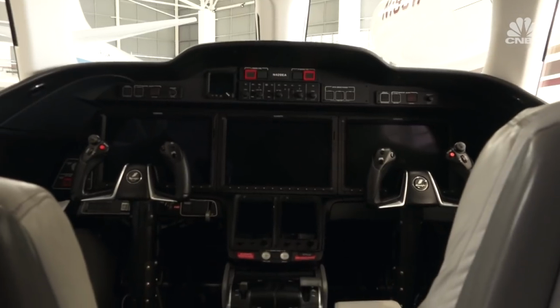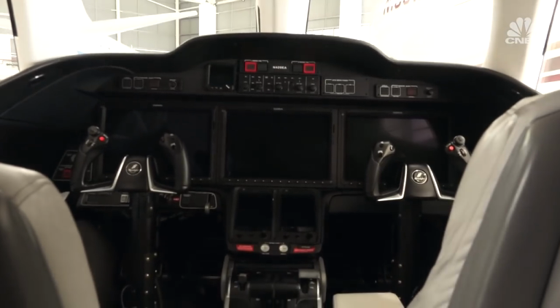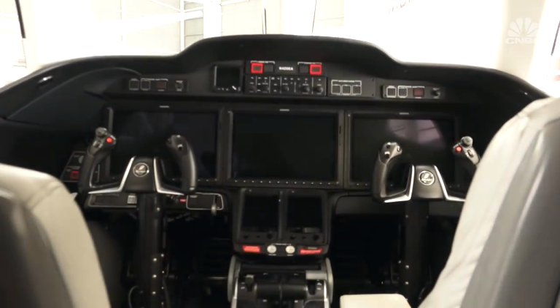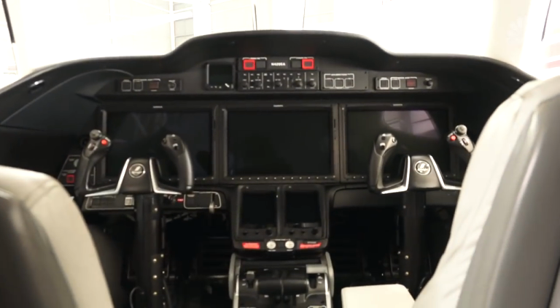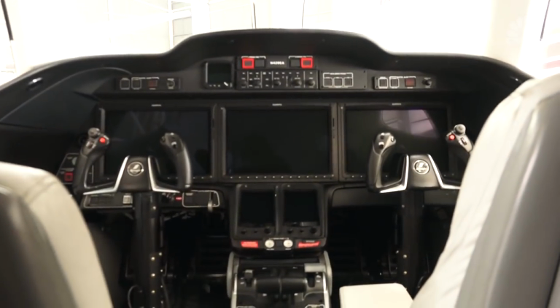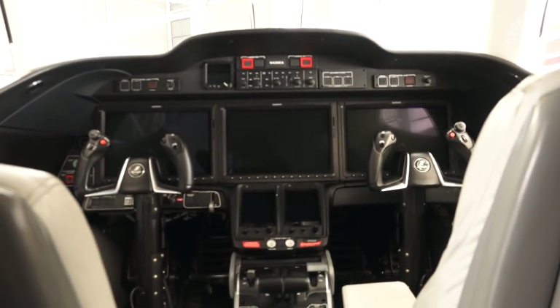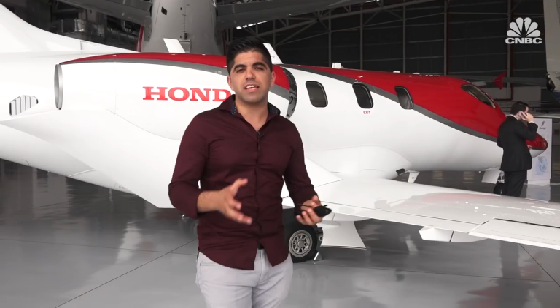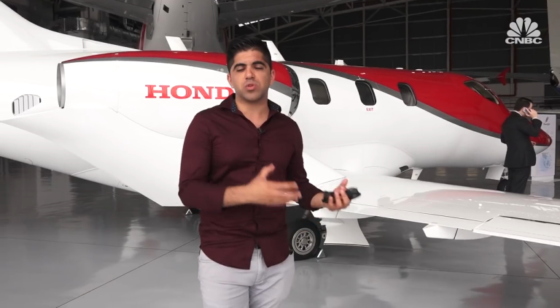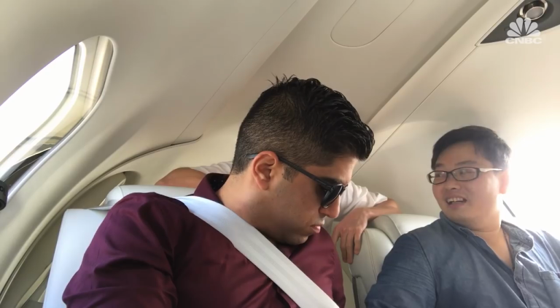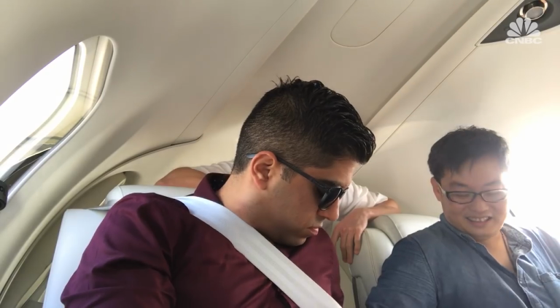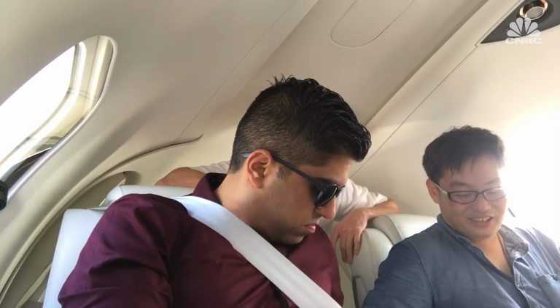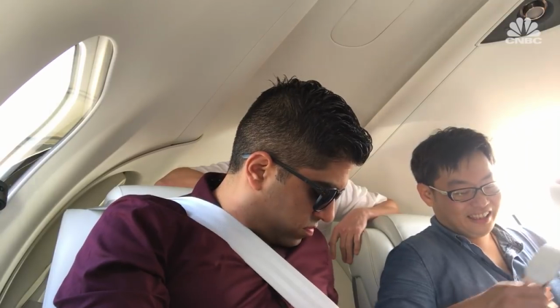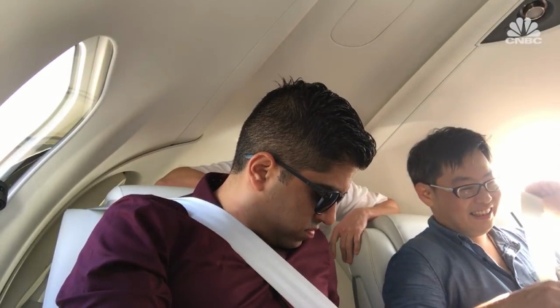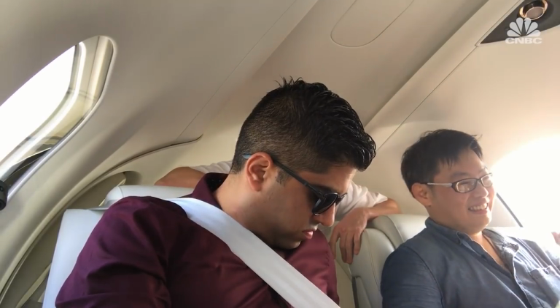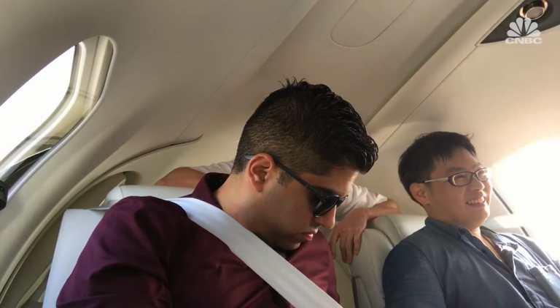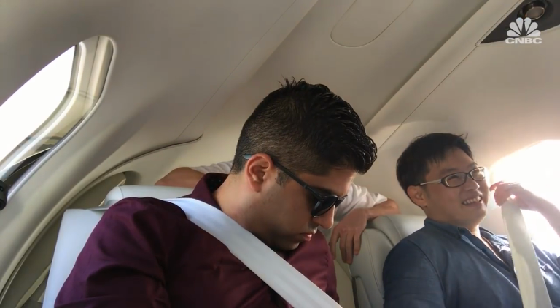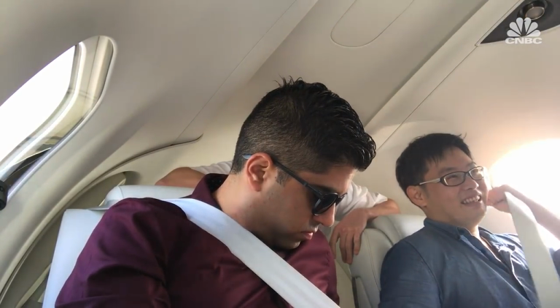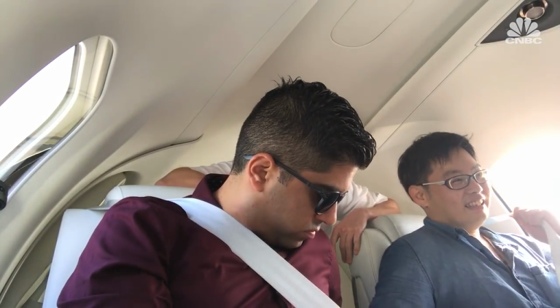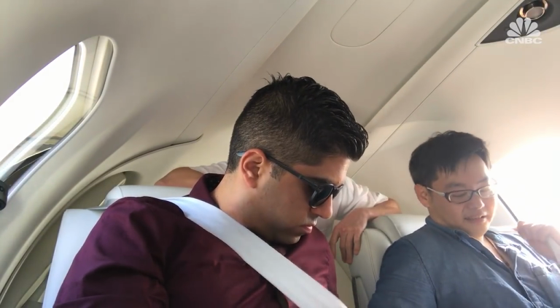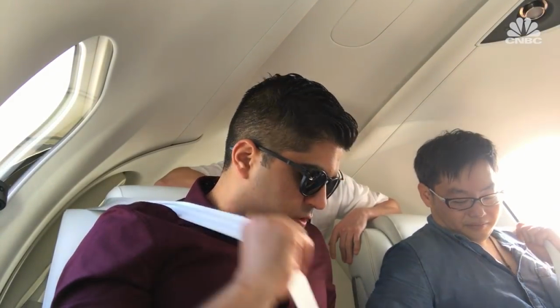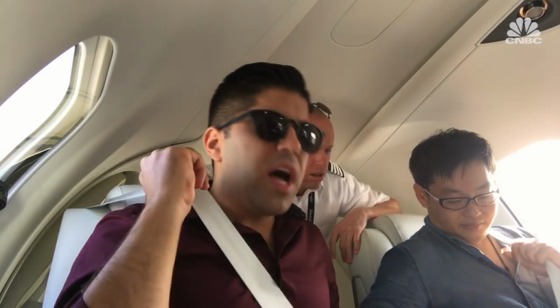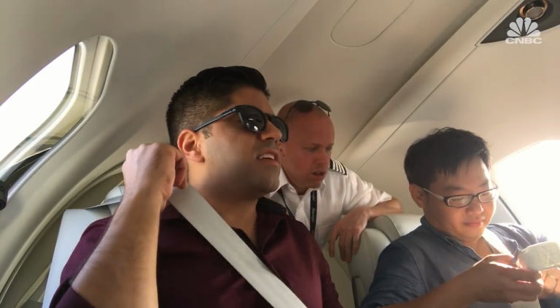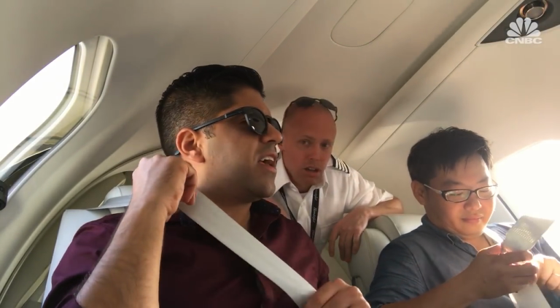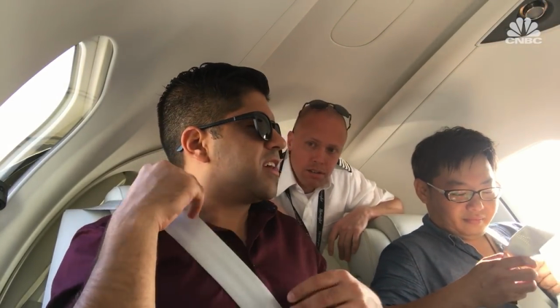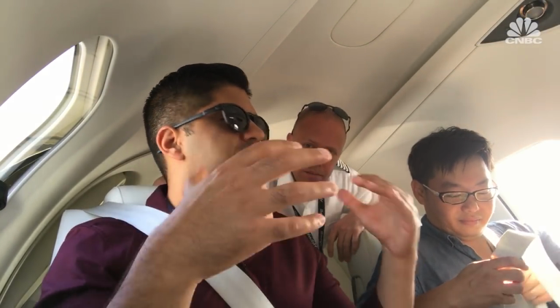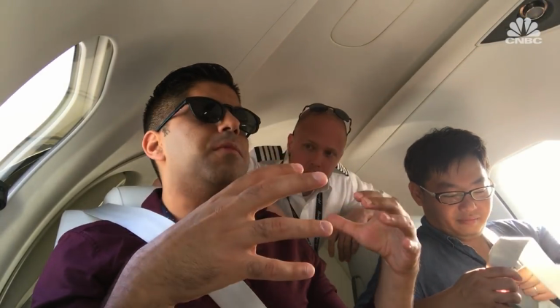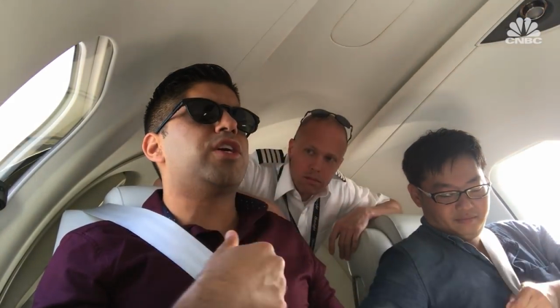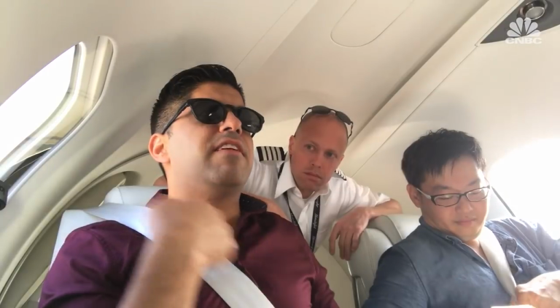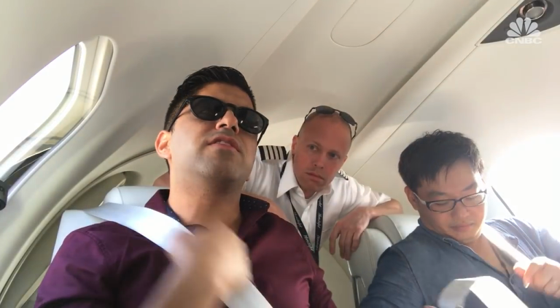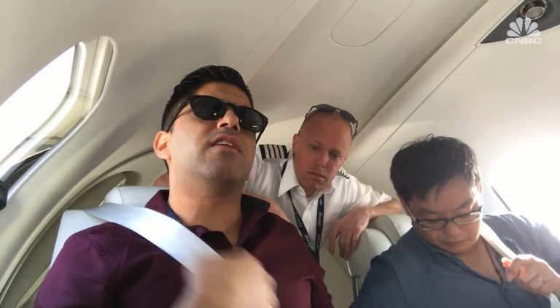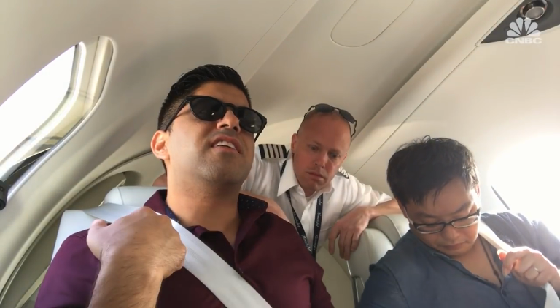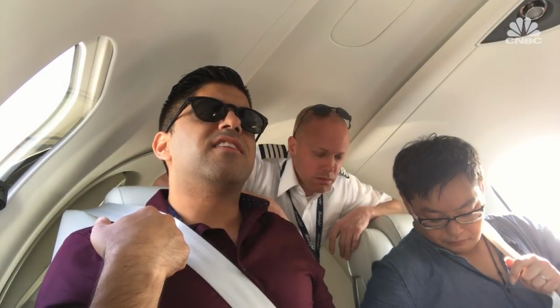There were some interesting homages to actual Honda cars on board. For one, there was a traditional seat belt — I've never been on an airplane before that actually had a strap go over my shoulder.